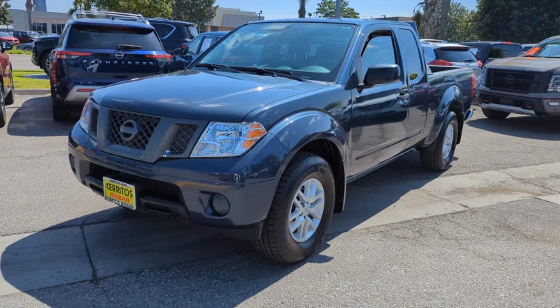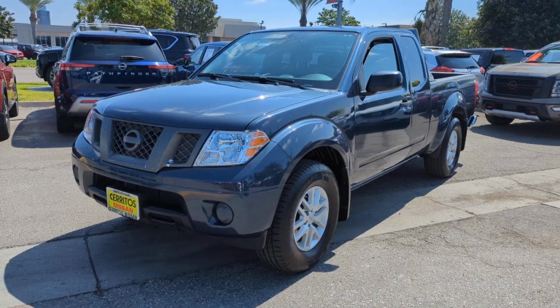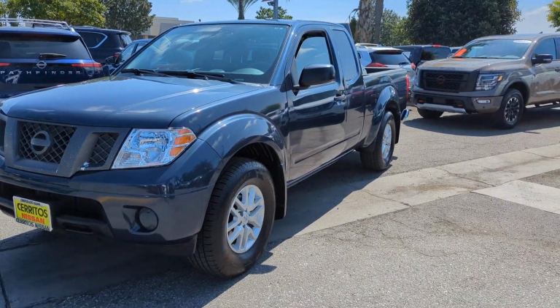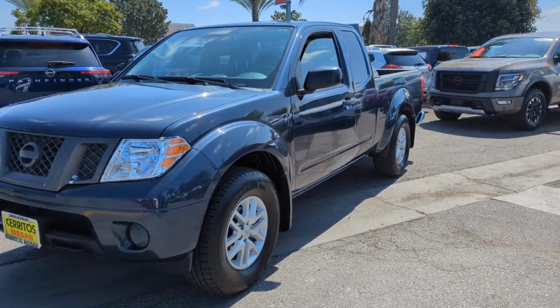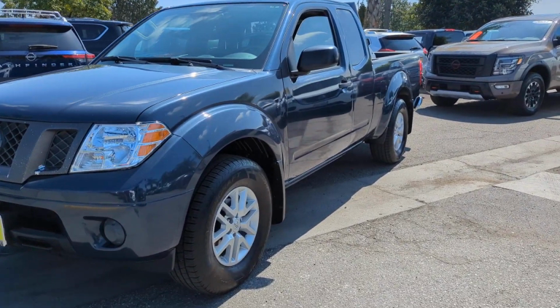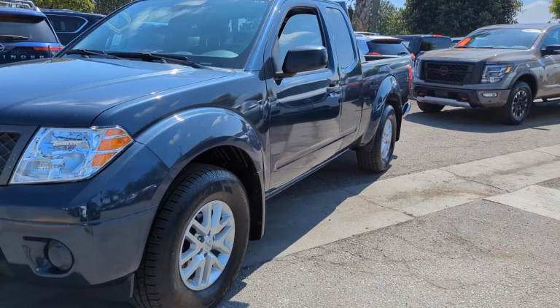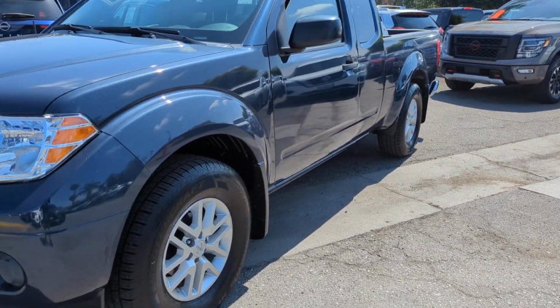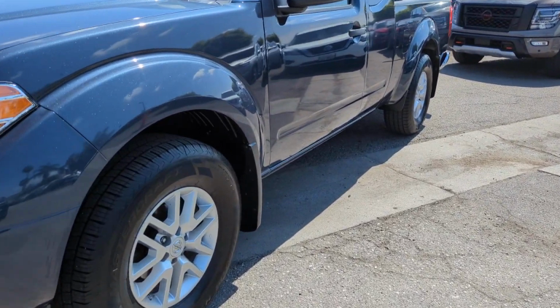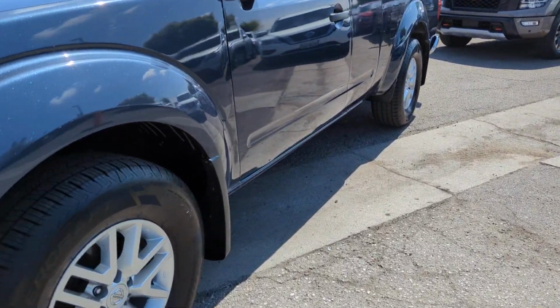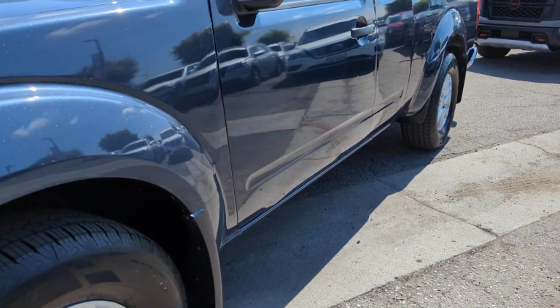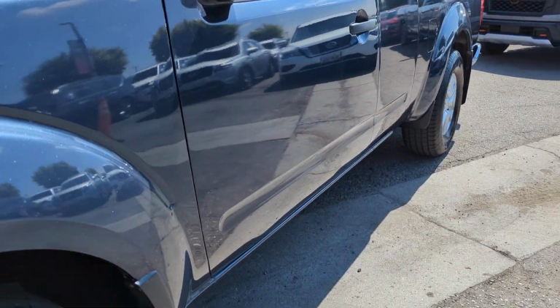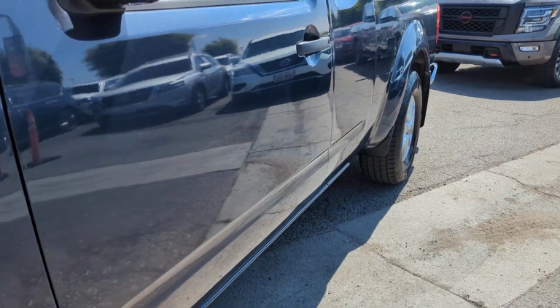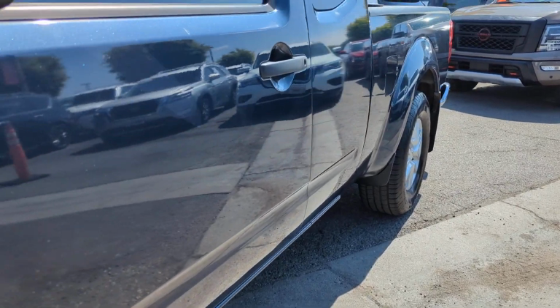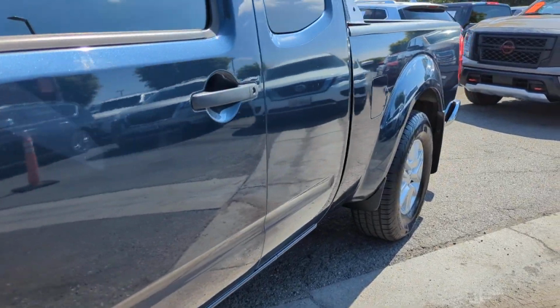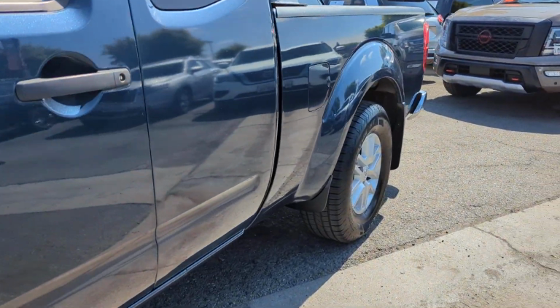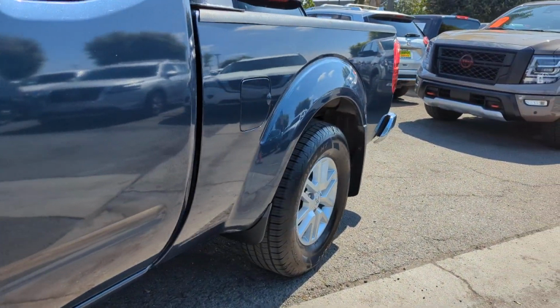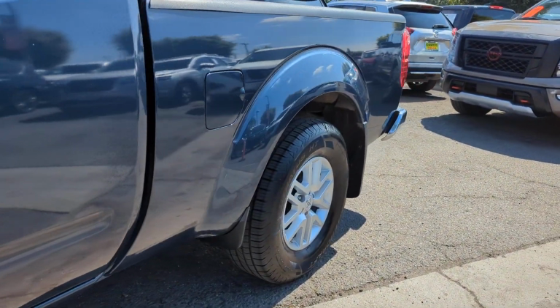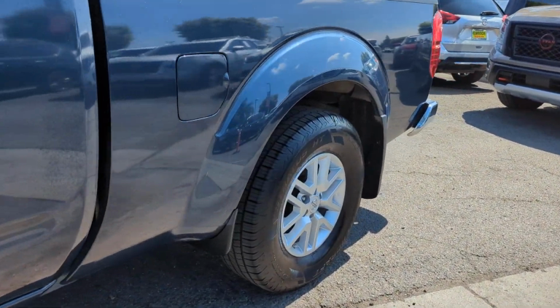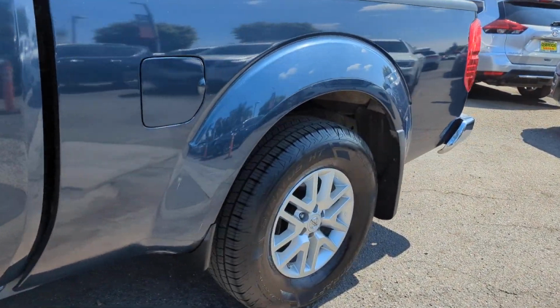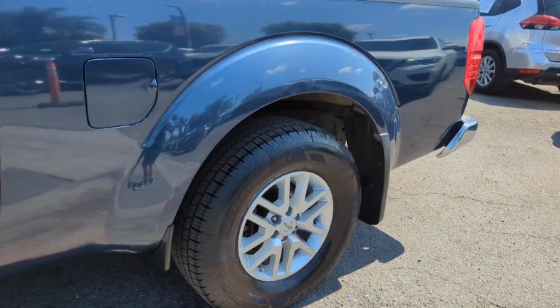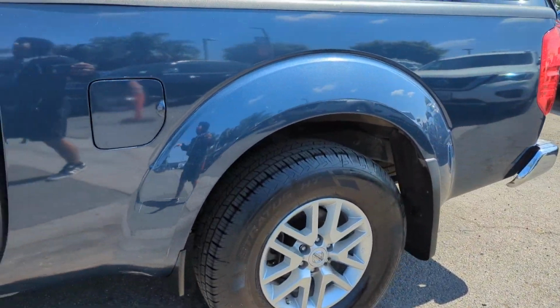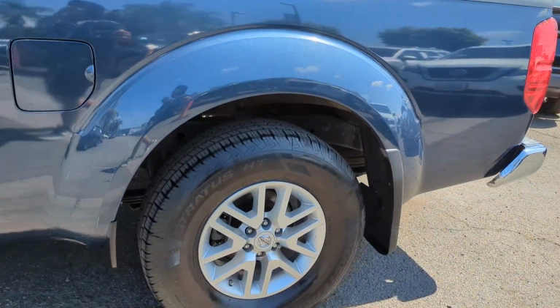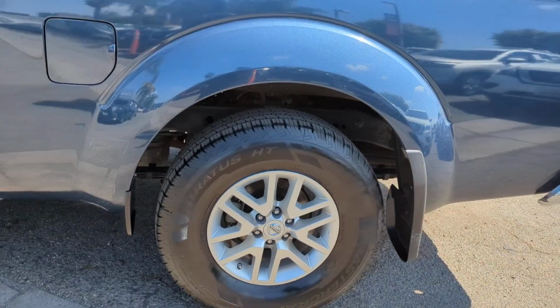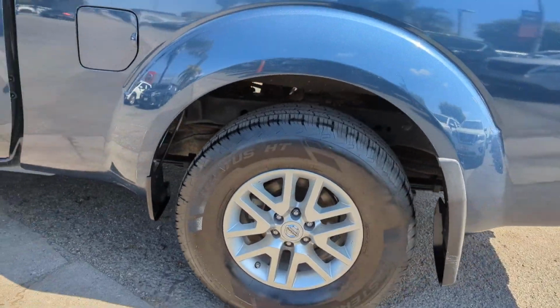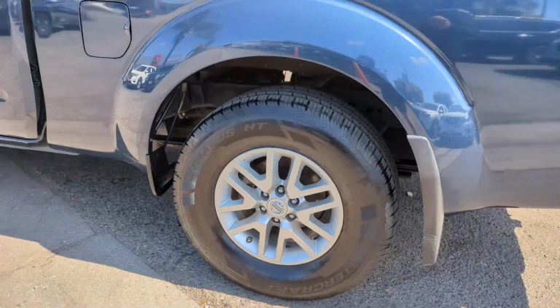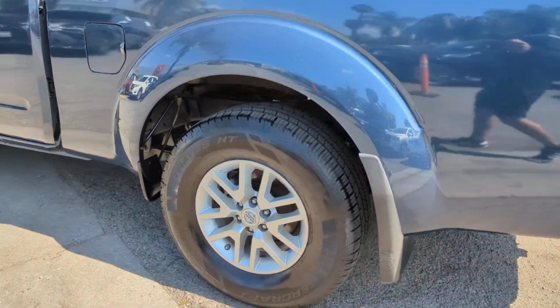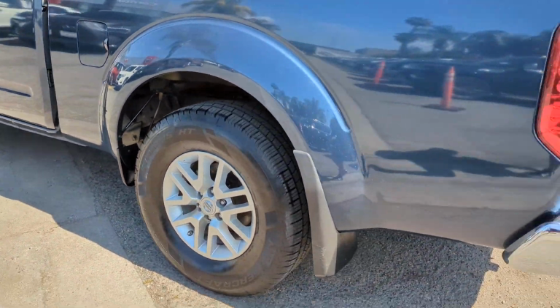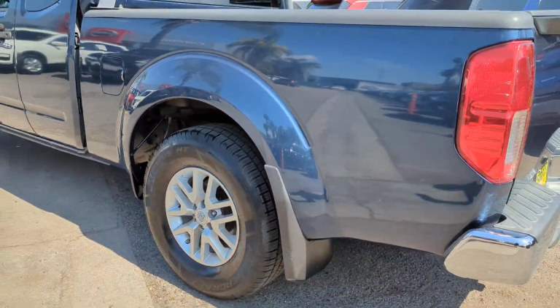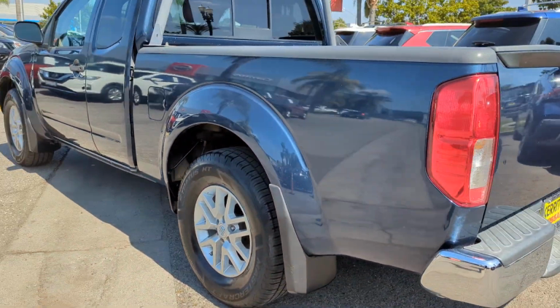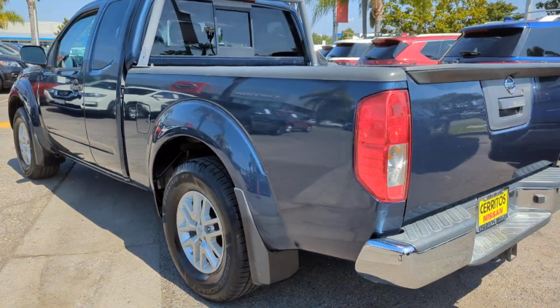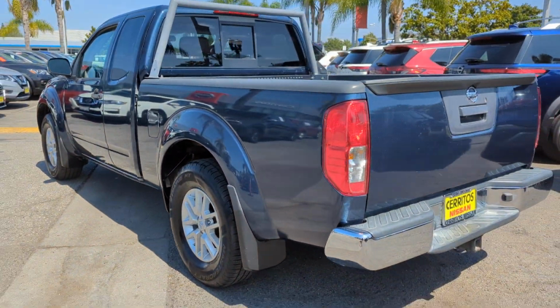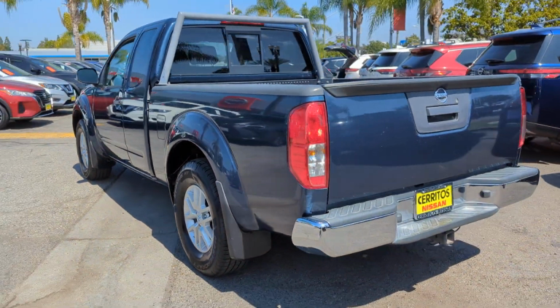Get into a car with value. 2019 Nissan Frontier. This vehicle is an outstanding buy with fewer than 45,000 miles on the odometer. You'll be ready for the job or off-road recreation in this remarkably affordable Frontier.